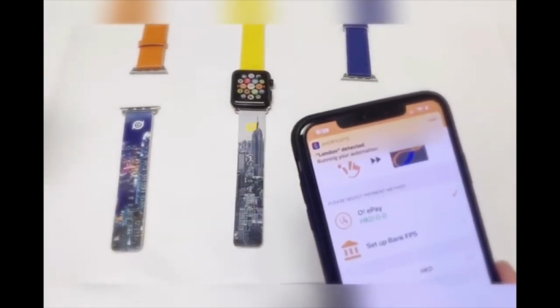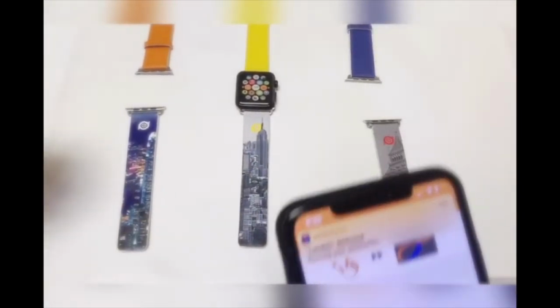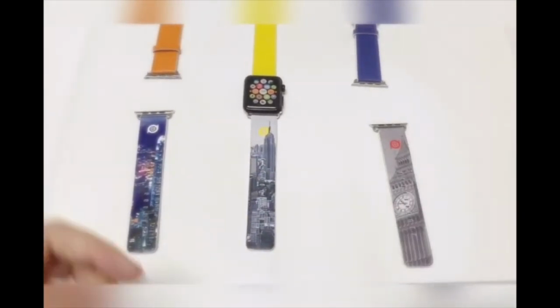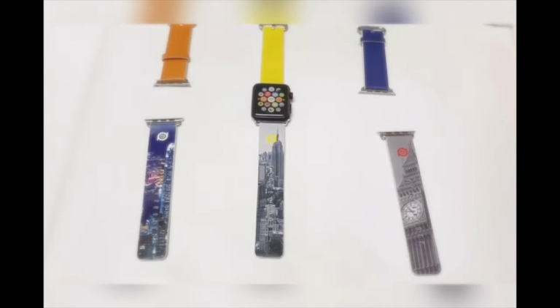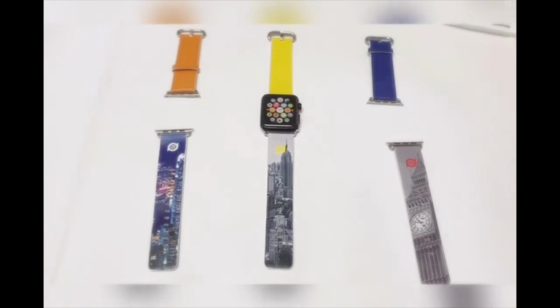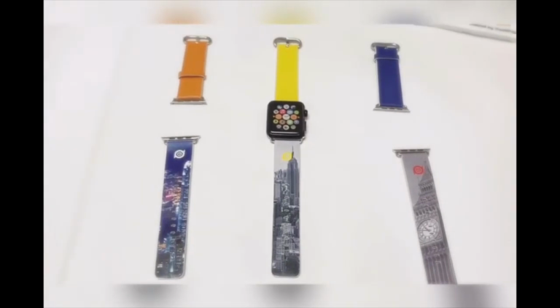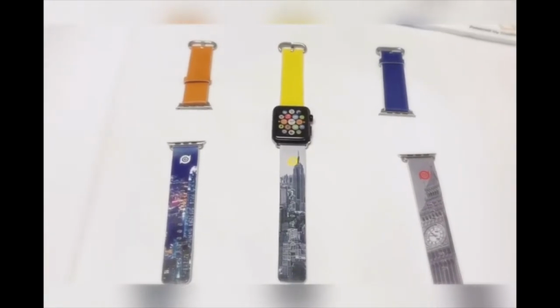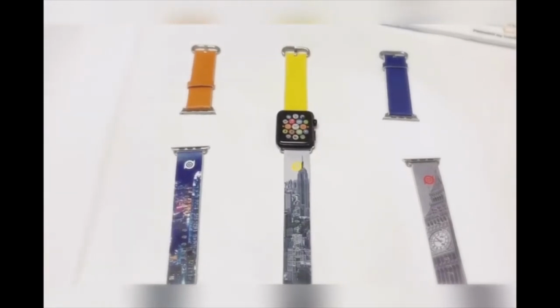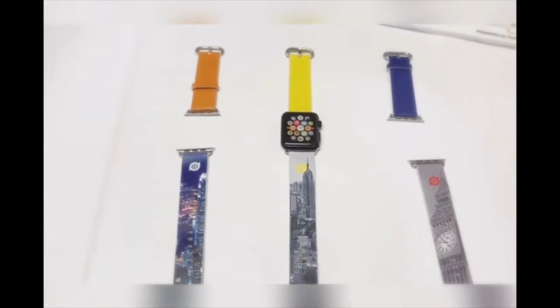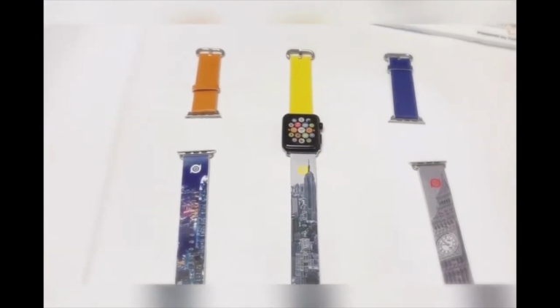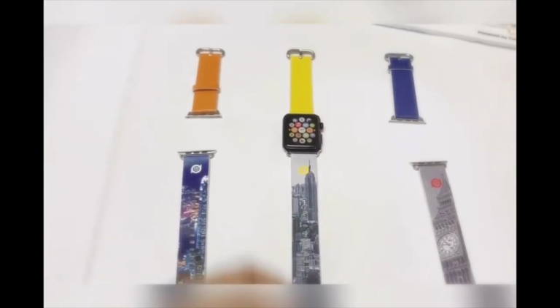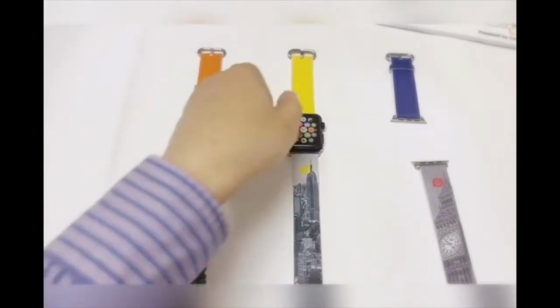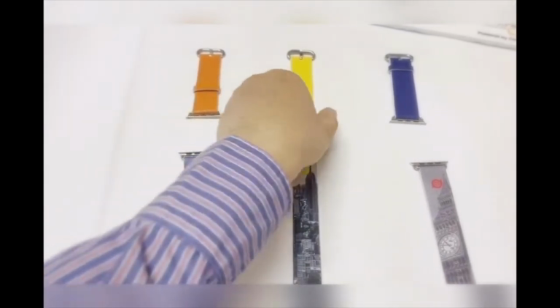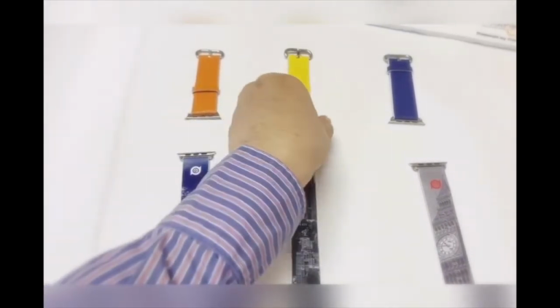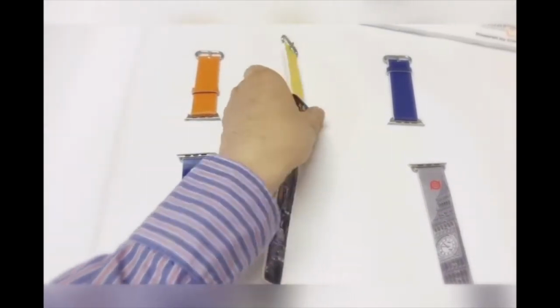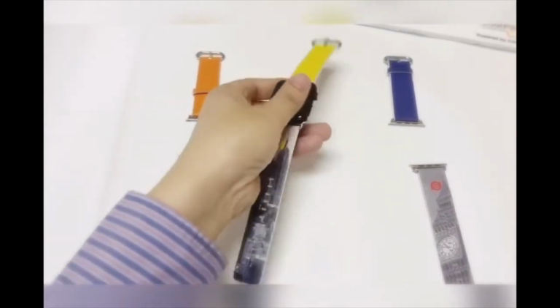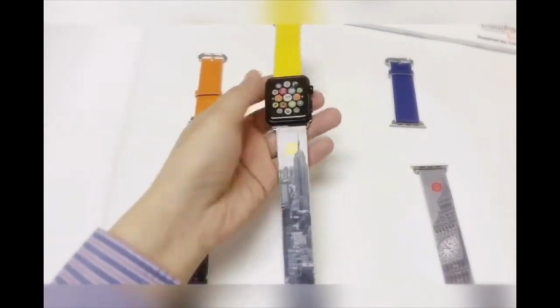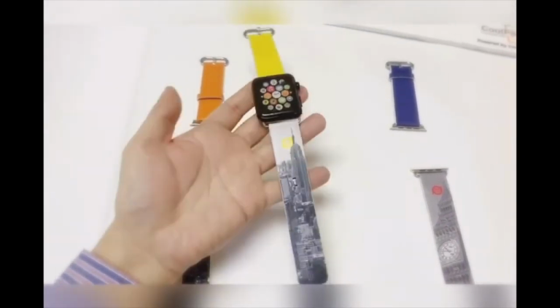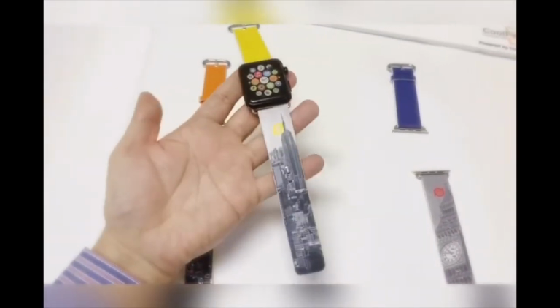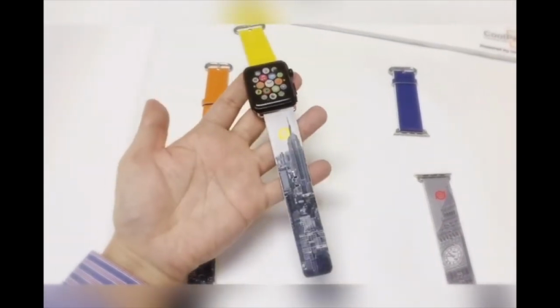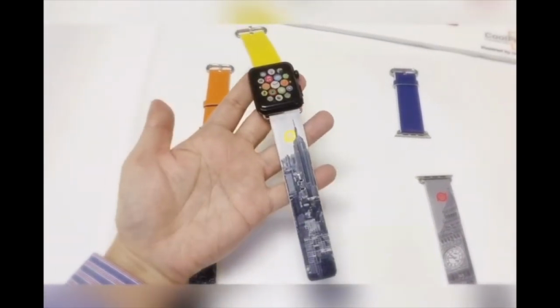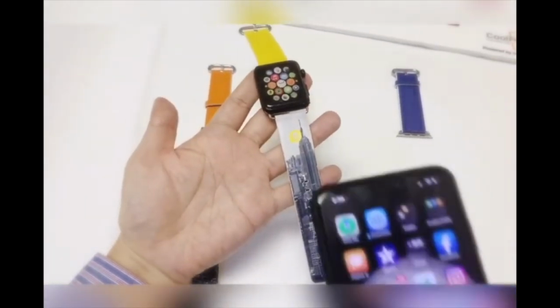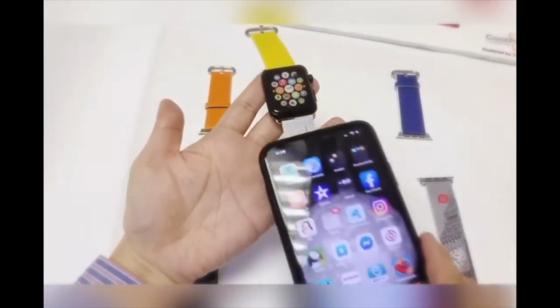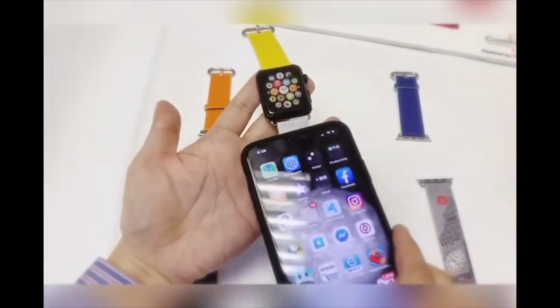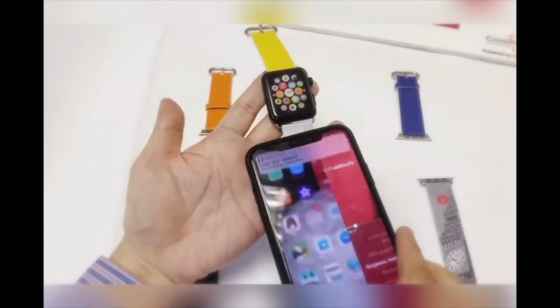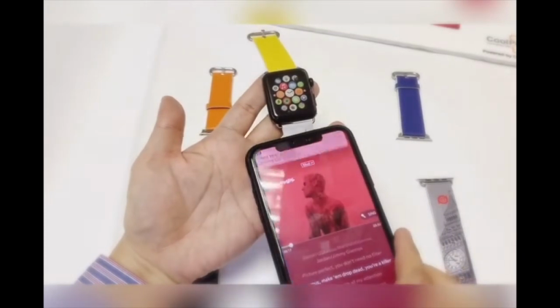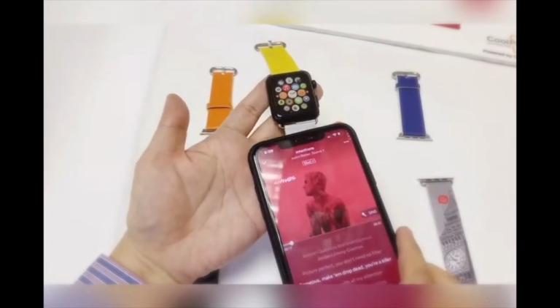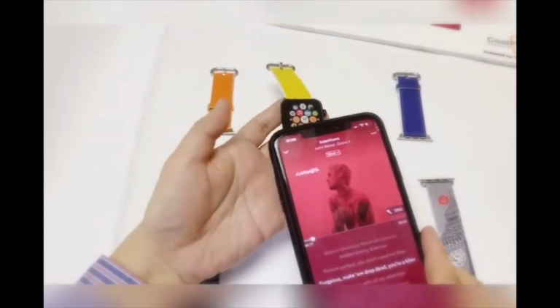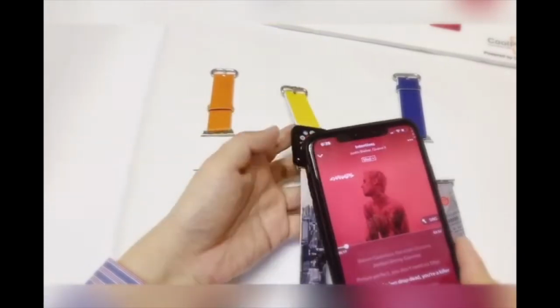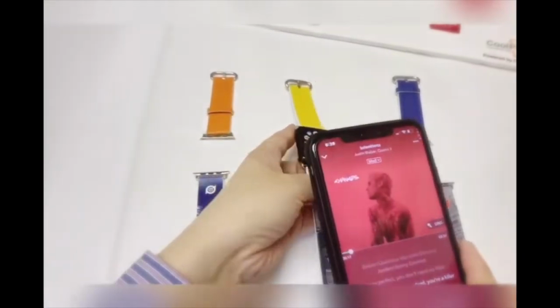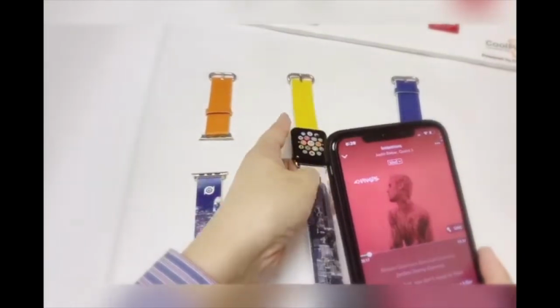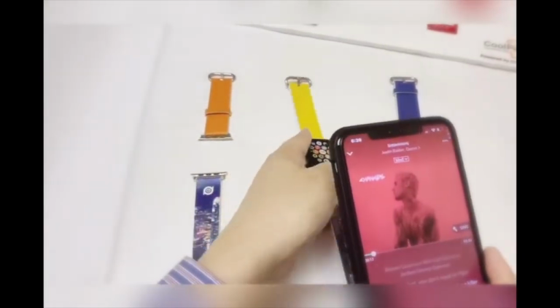Now I take the New York watch band. When I tap it, it goes to the music library so you can enjoy the music.